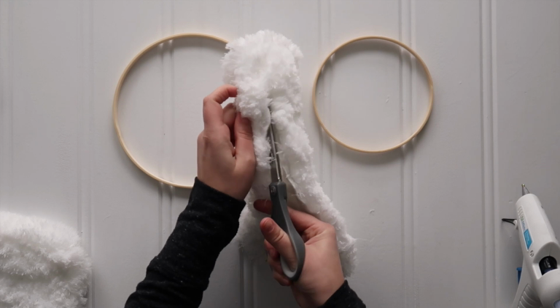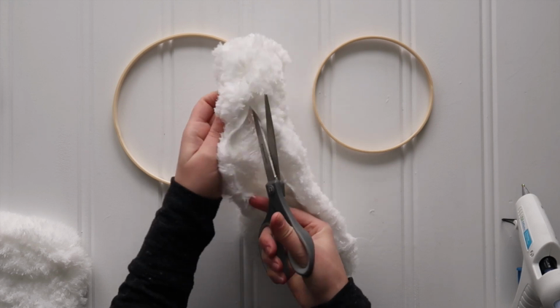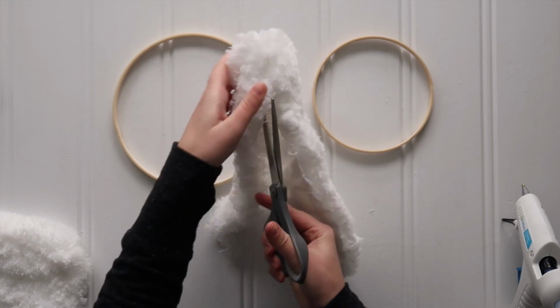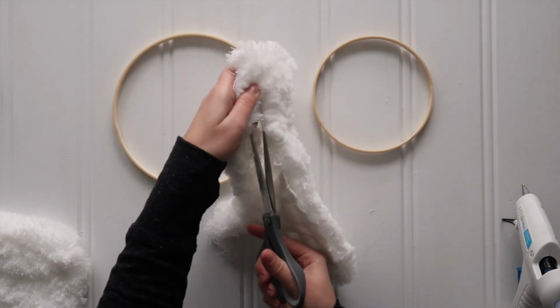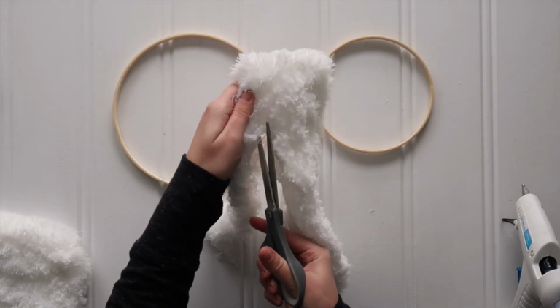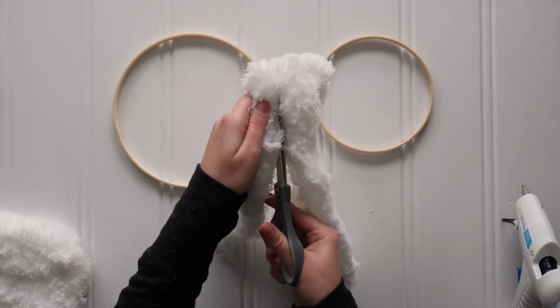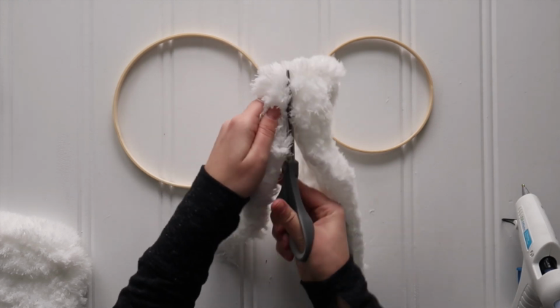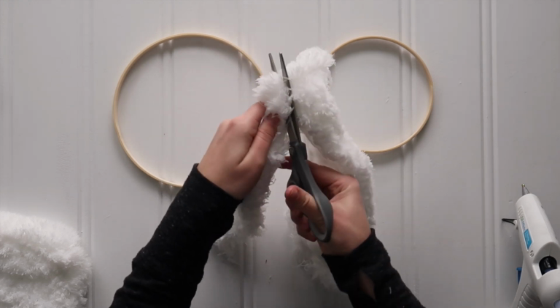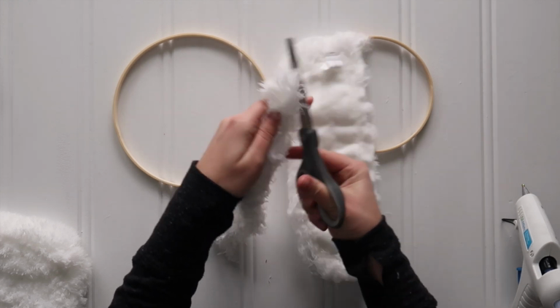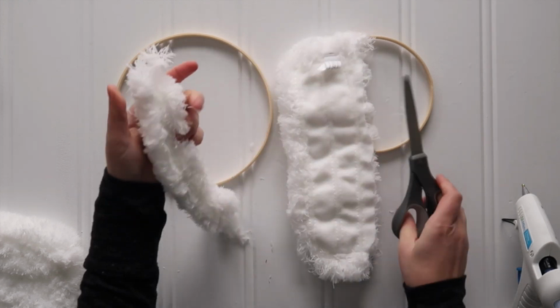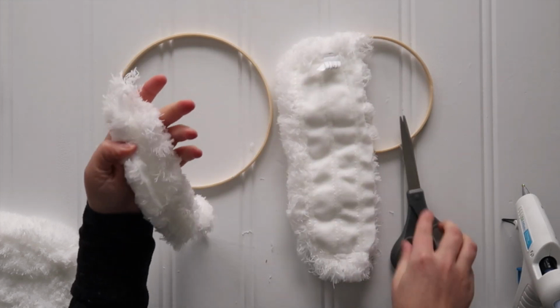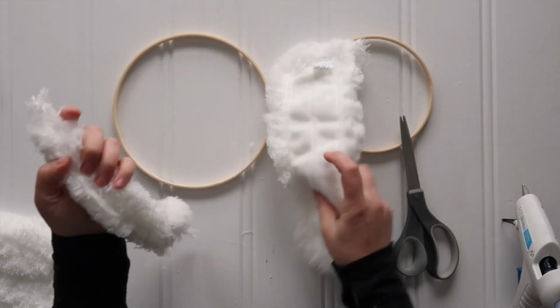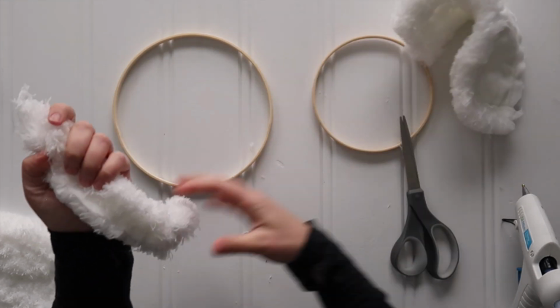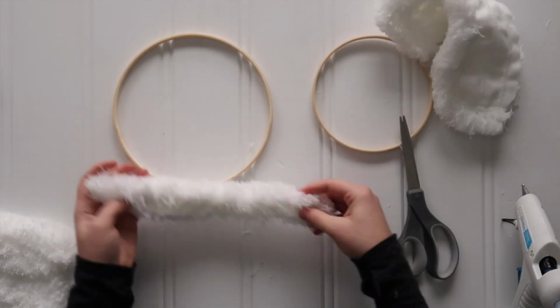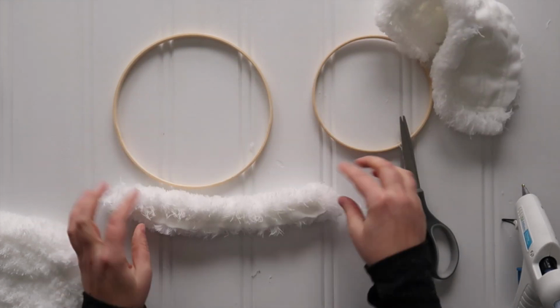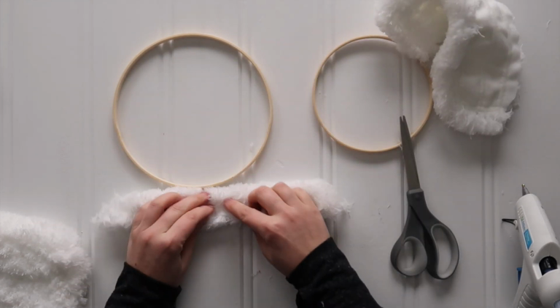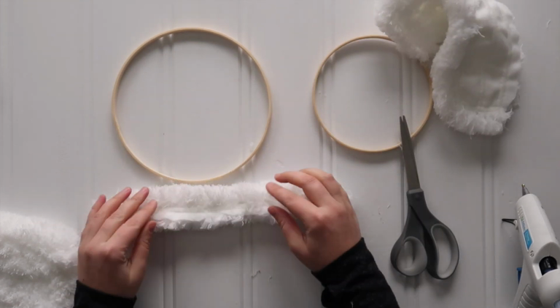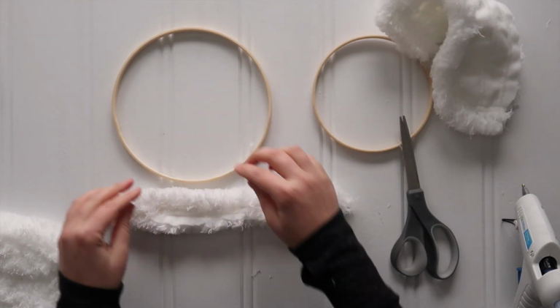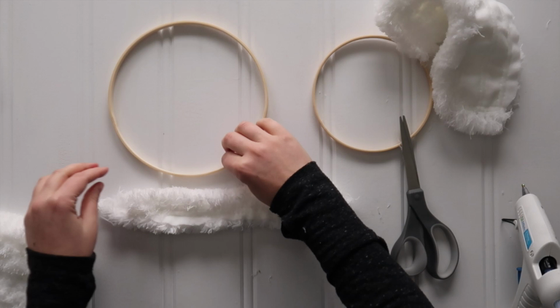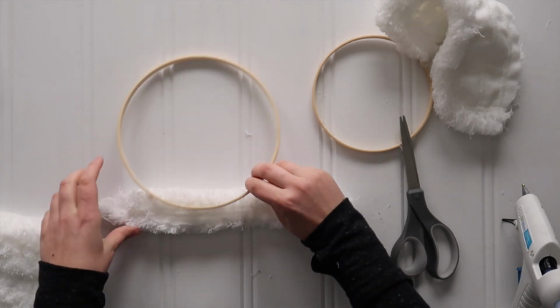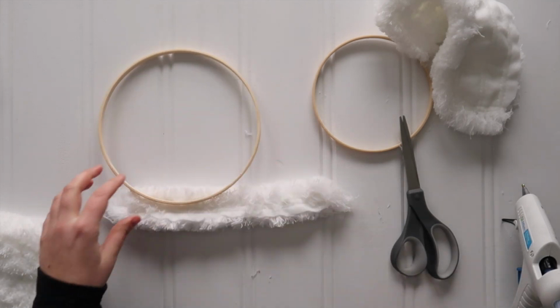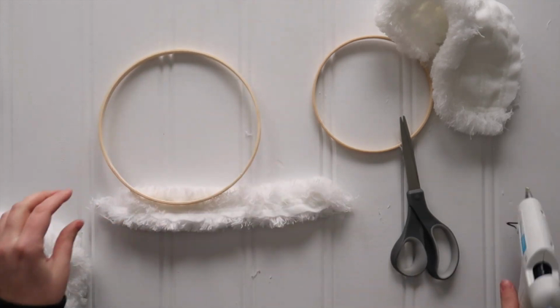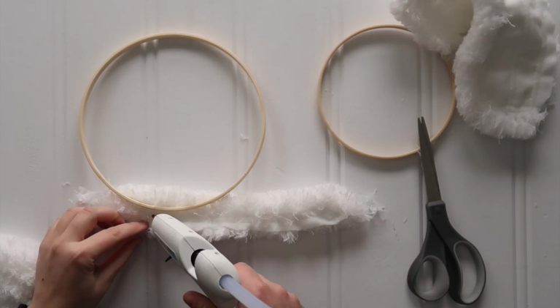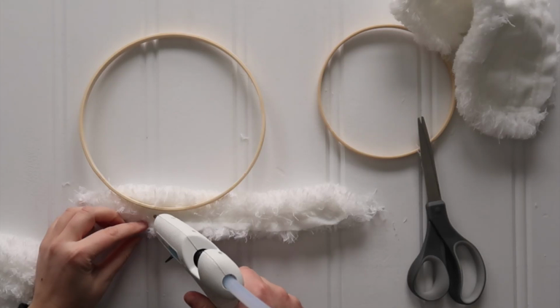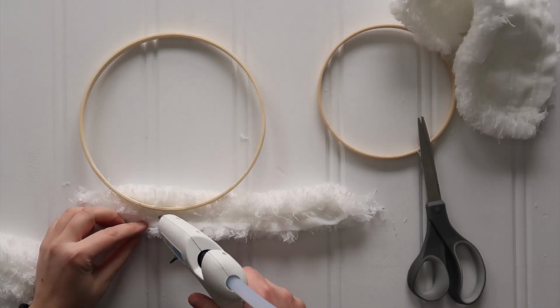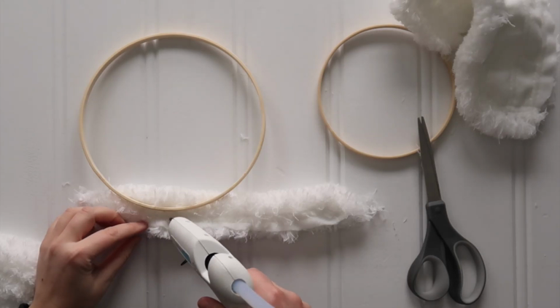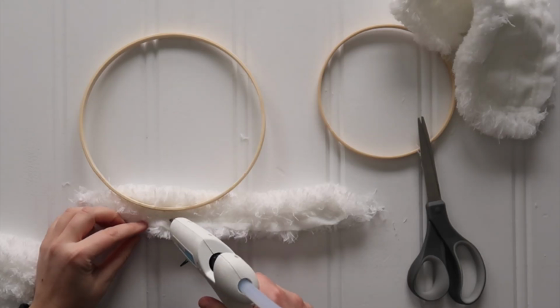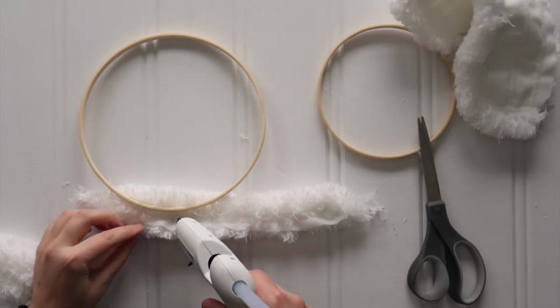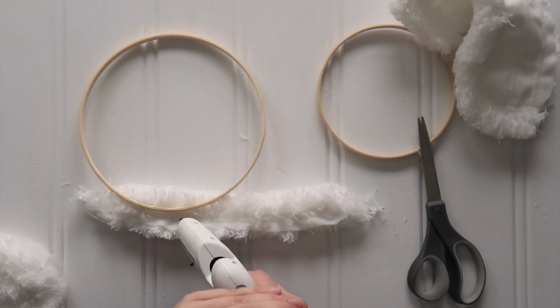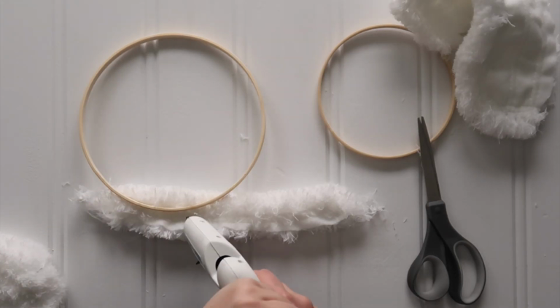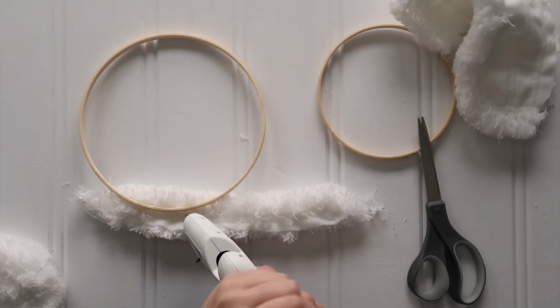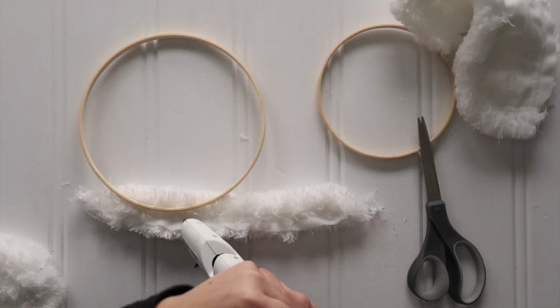This can get really messy if you're not careful, so you want to follow the natural dividing sections and cut the cloth into four strips.